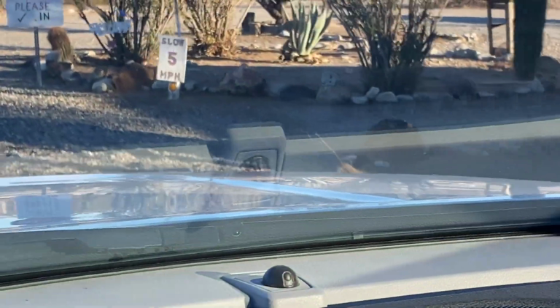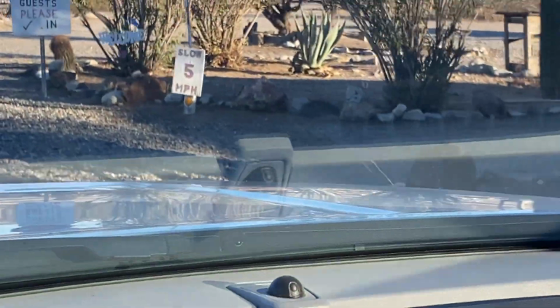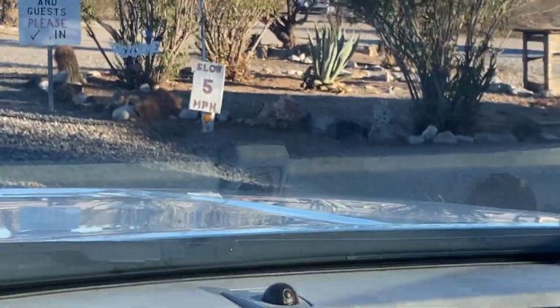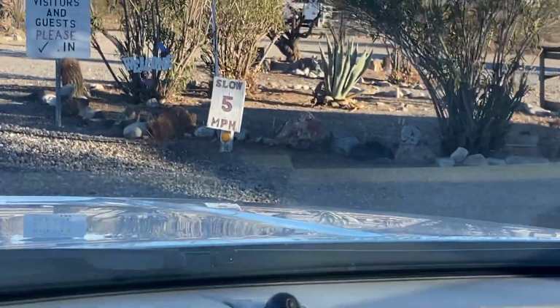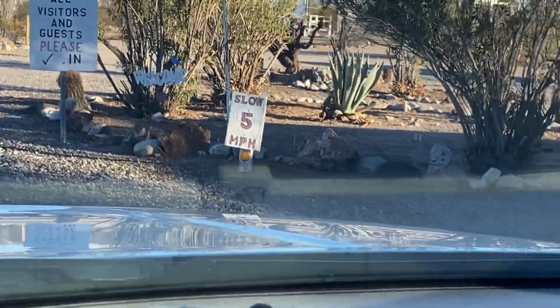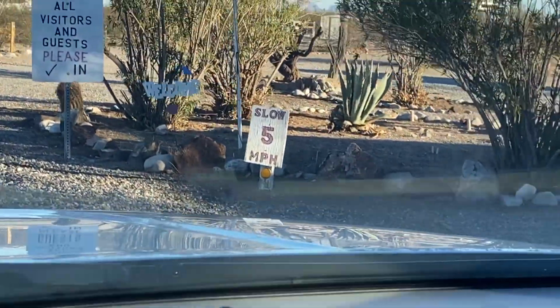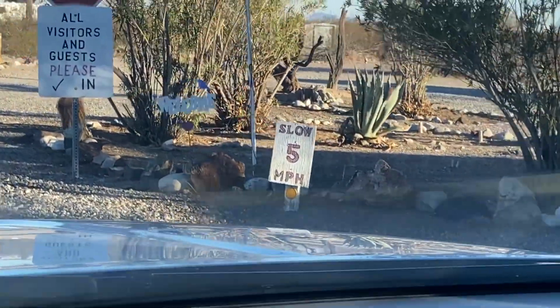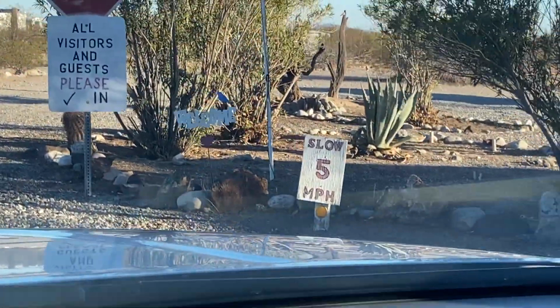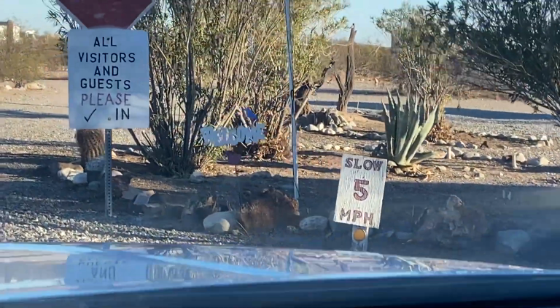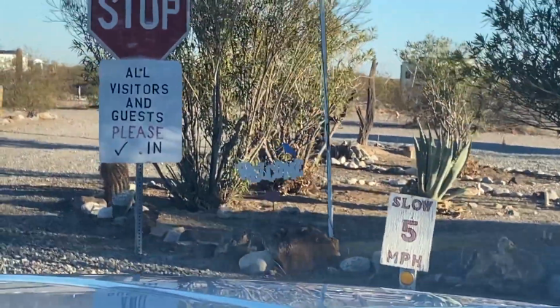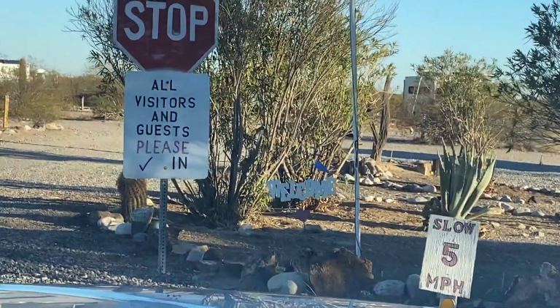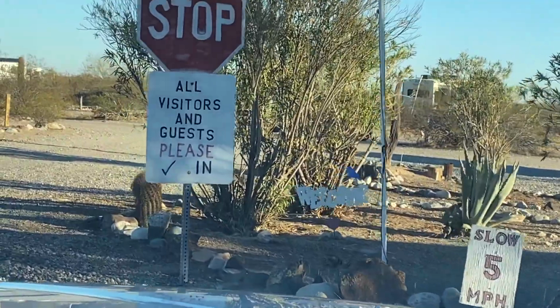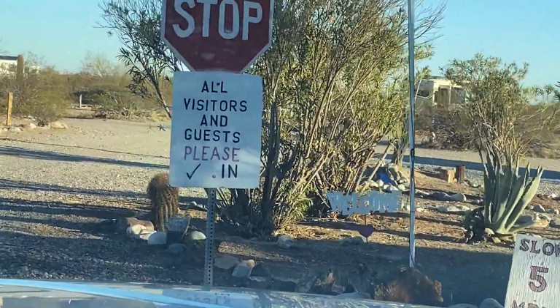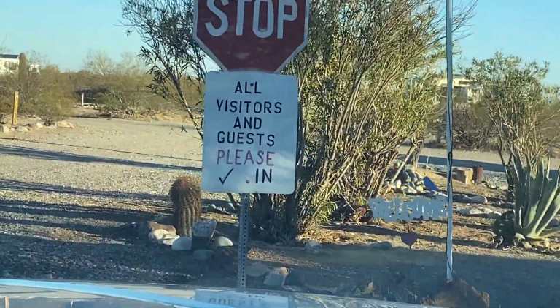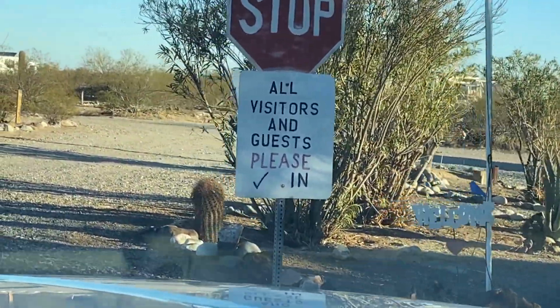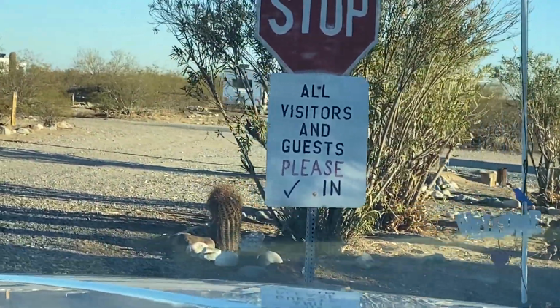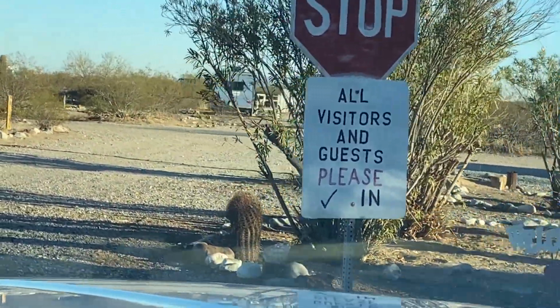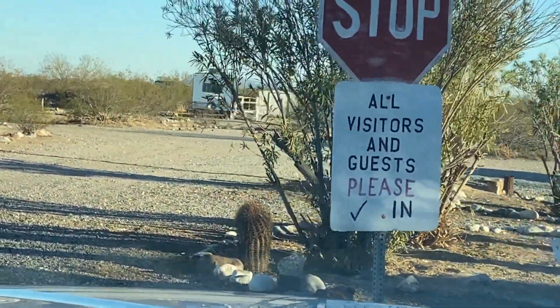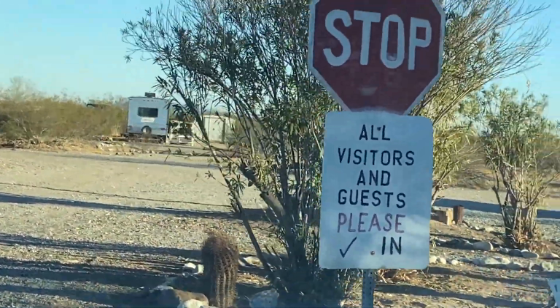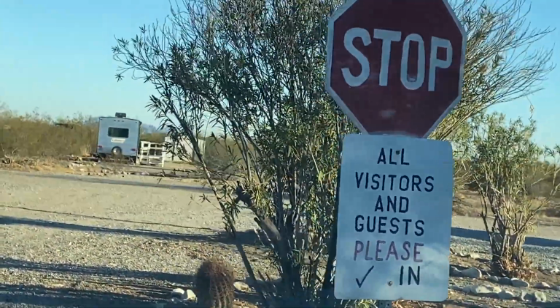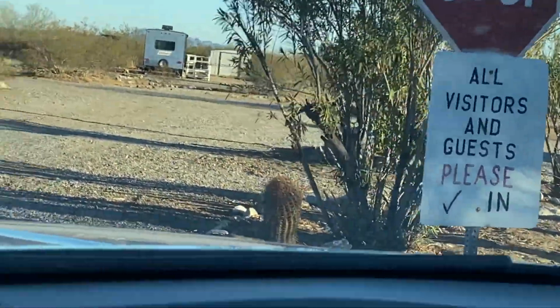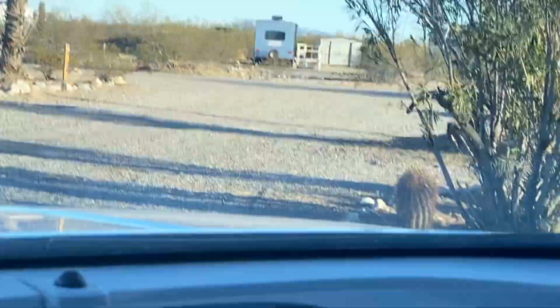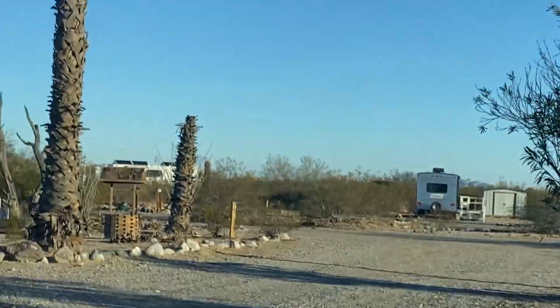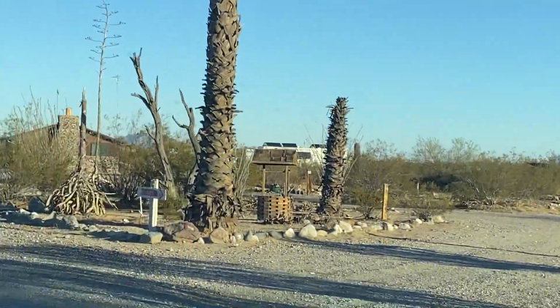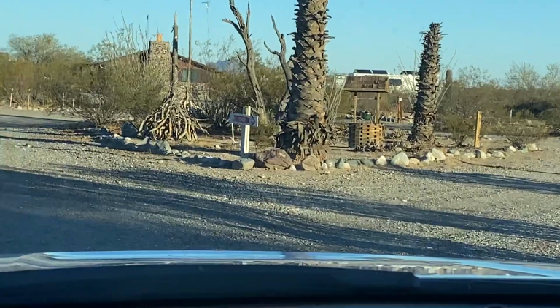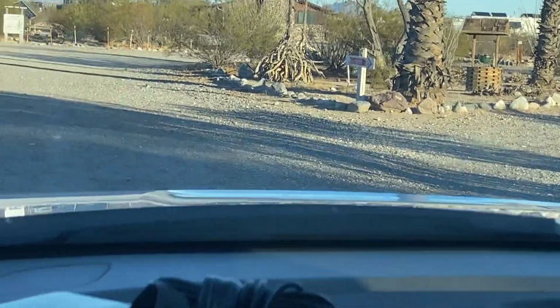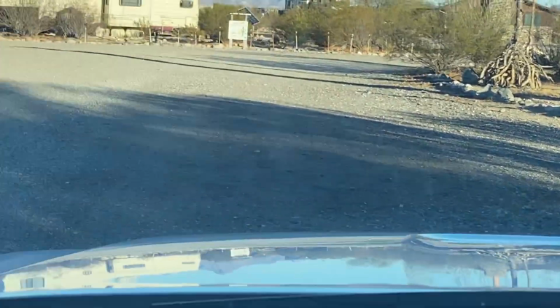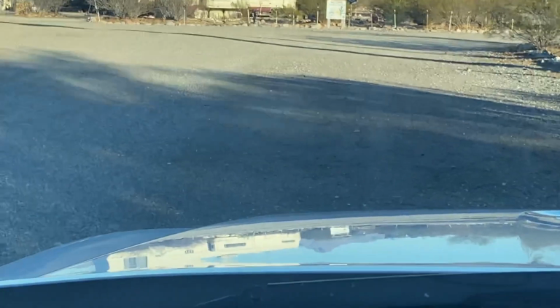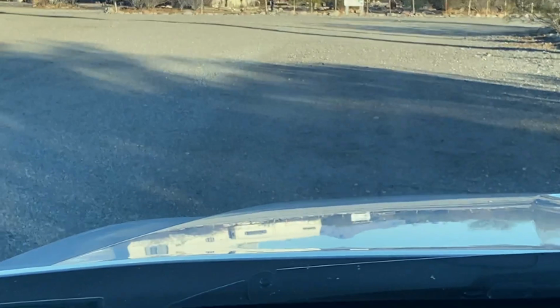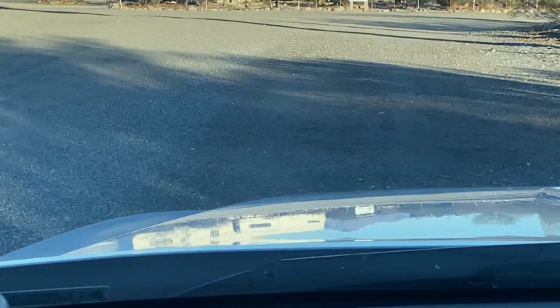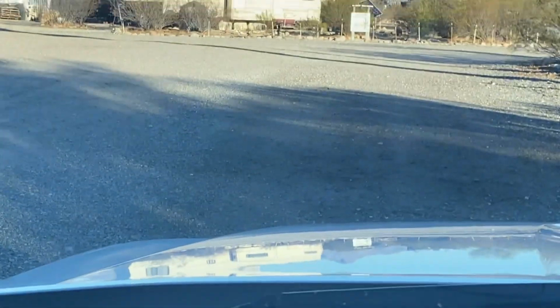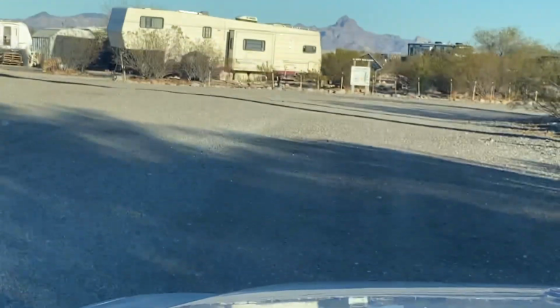But I don't know where you check in. Let's see — there's a sign up there that says welcome.